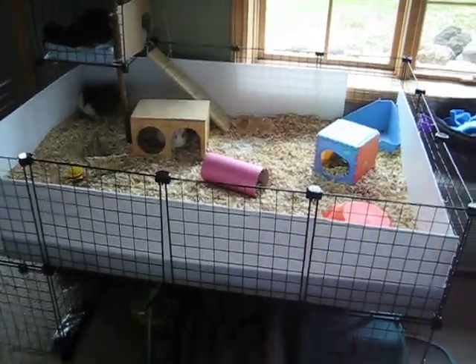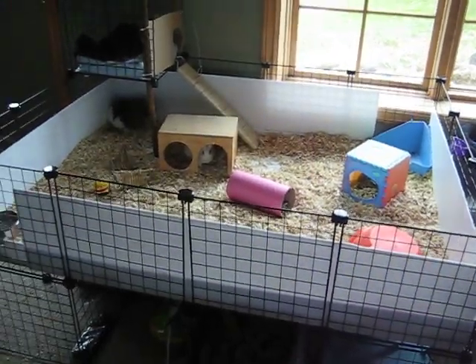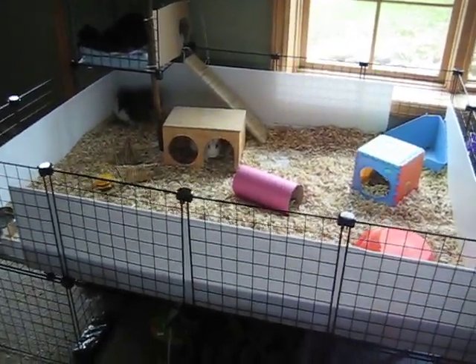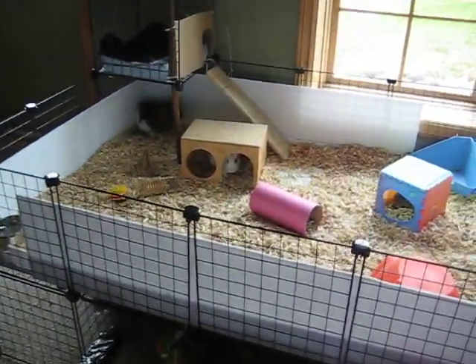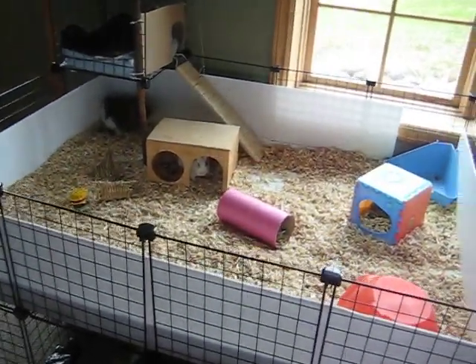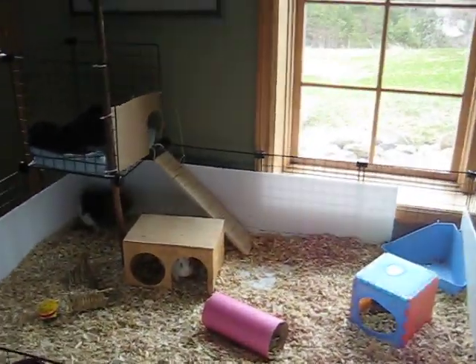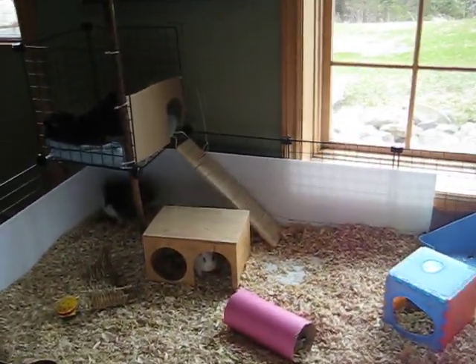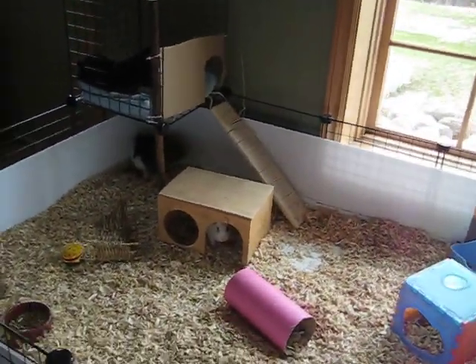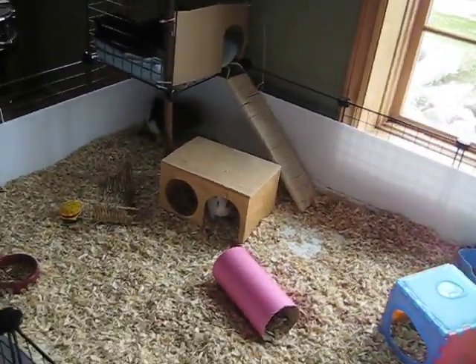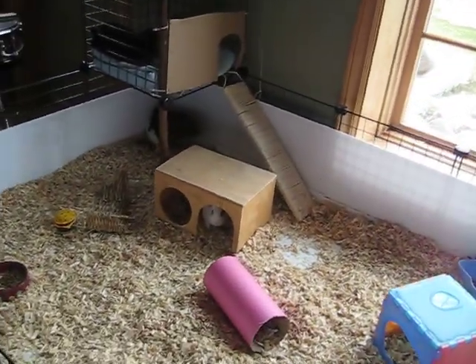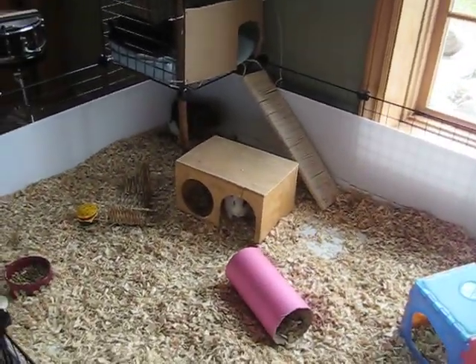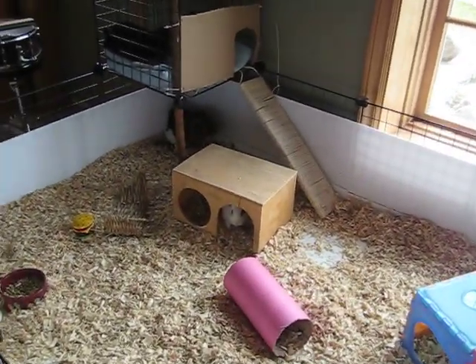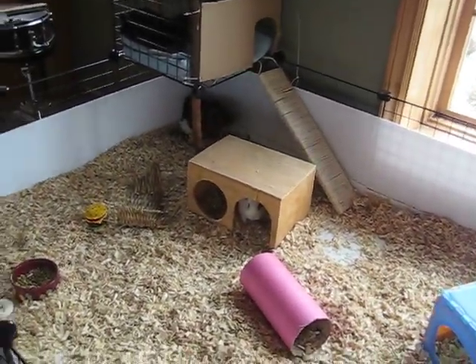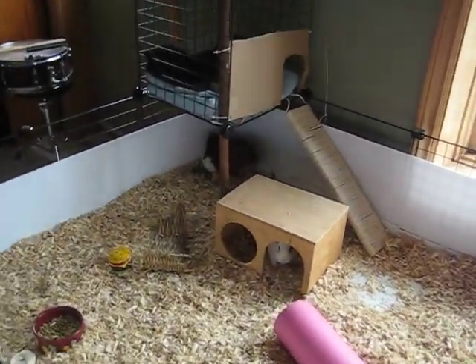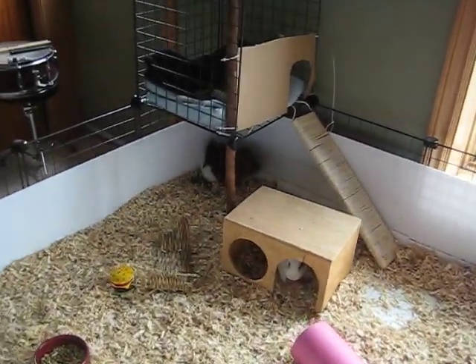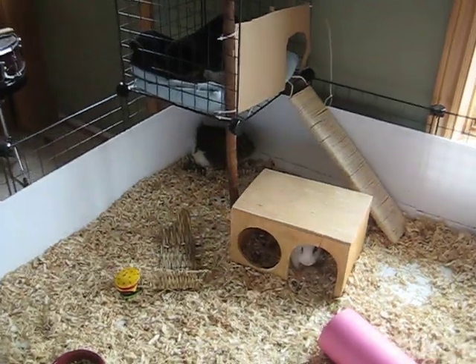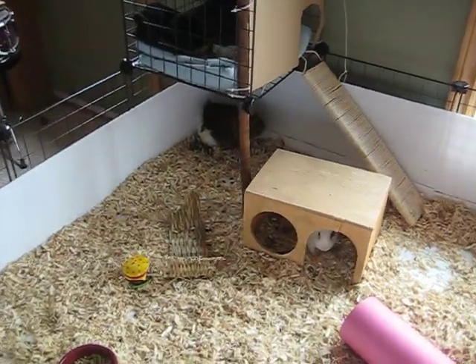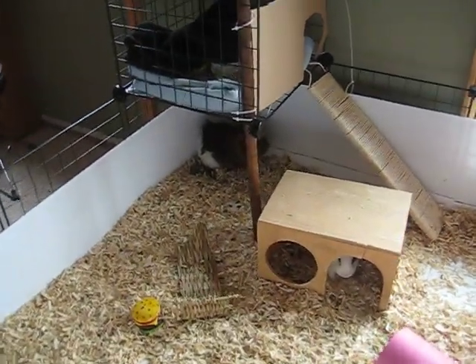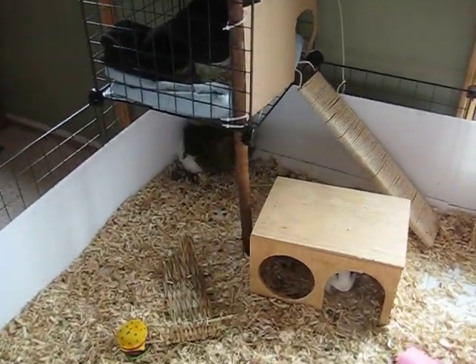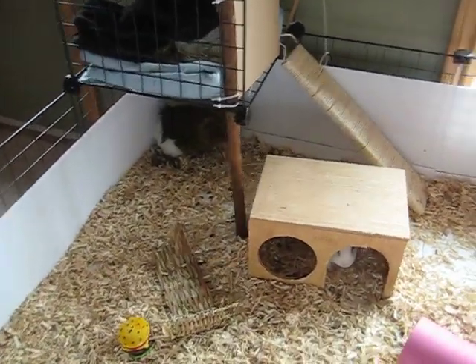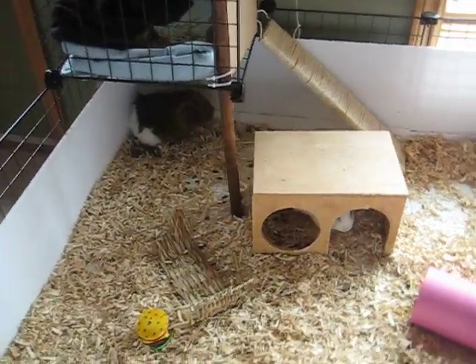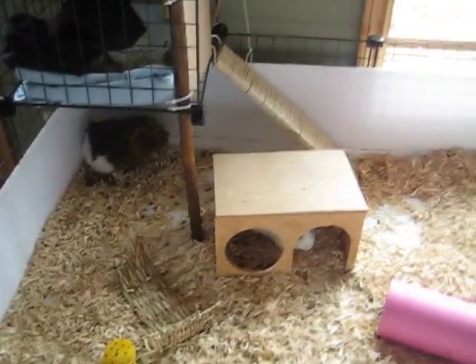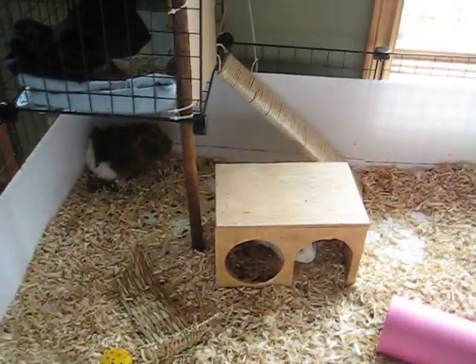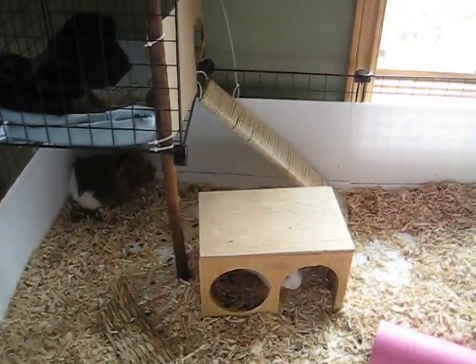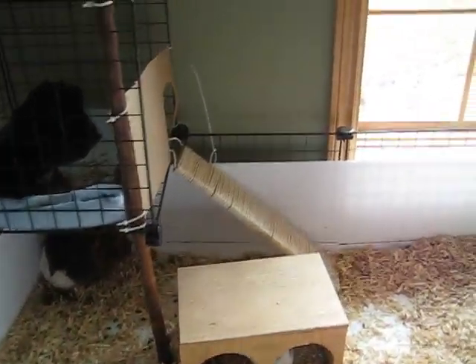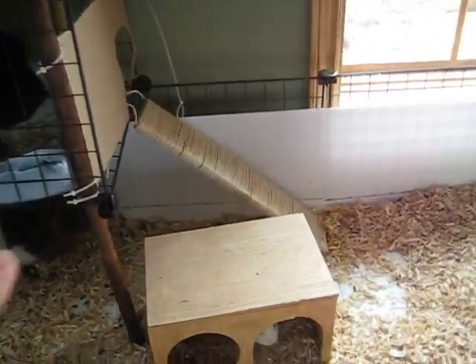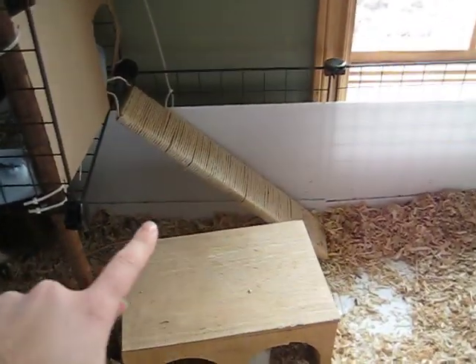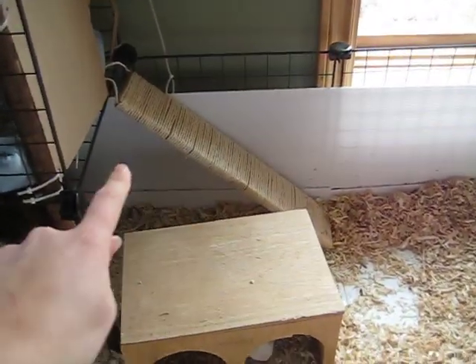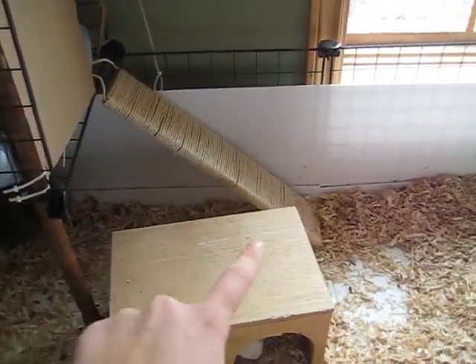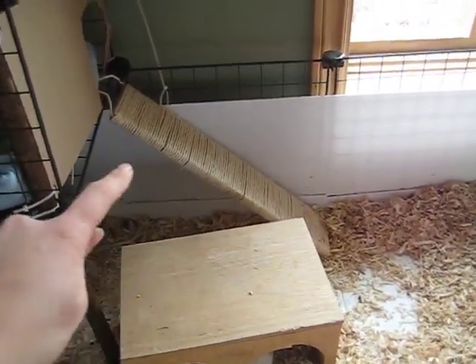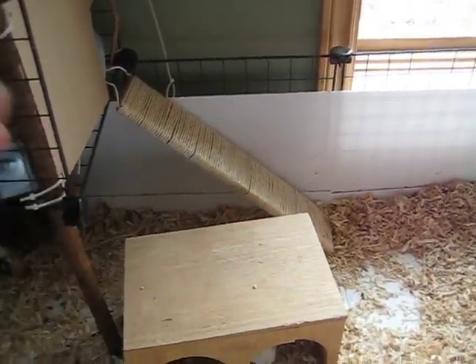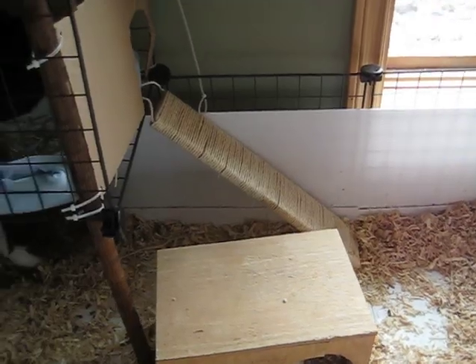Hello everyone, Emma here, Ms. Cavie Queen. Today I'm going to show you how to train your guinea pig to go up one of these ramps.